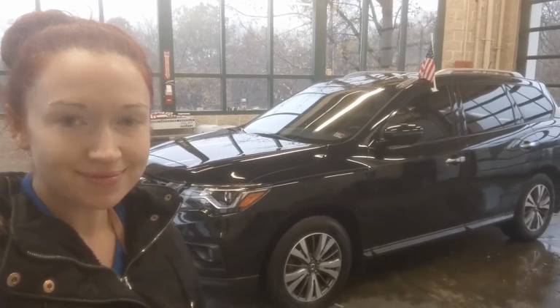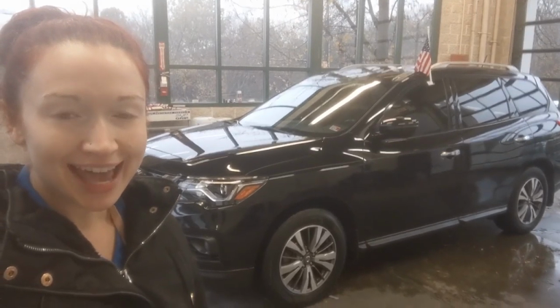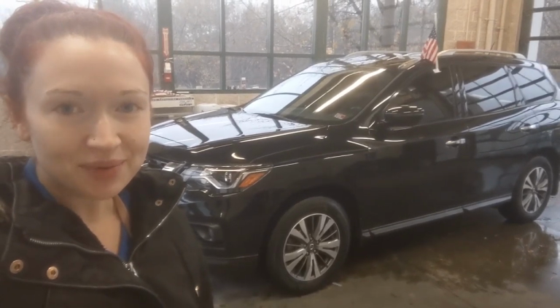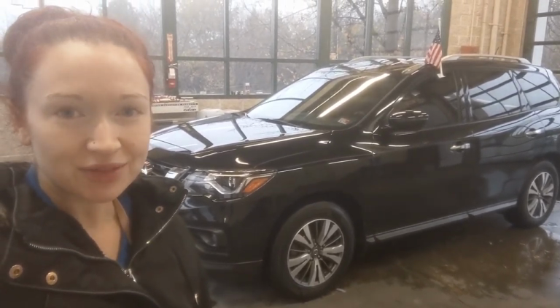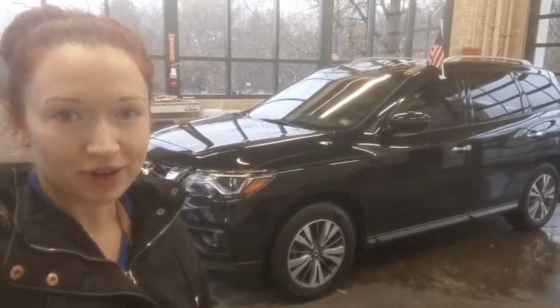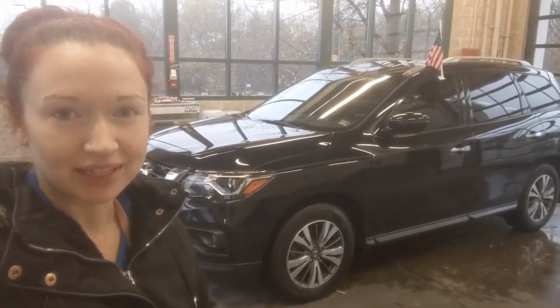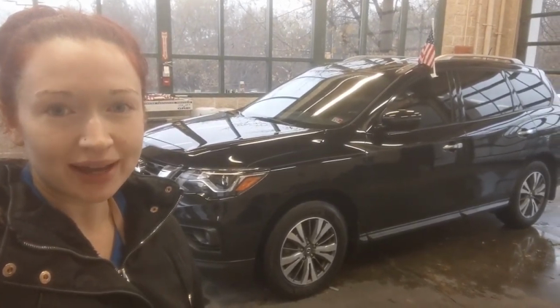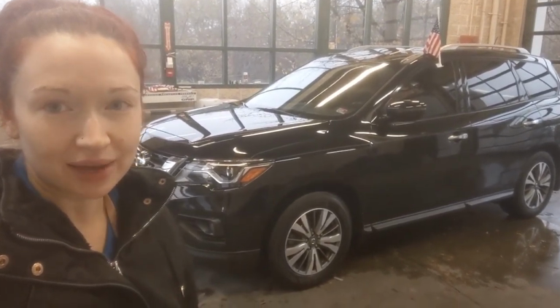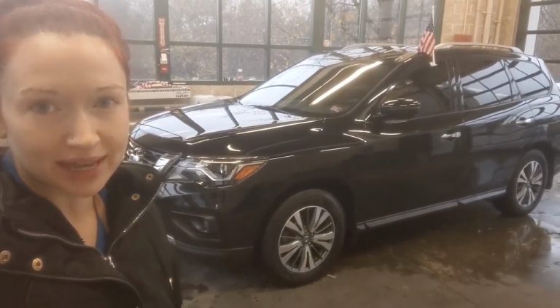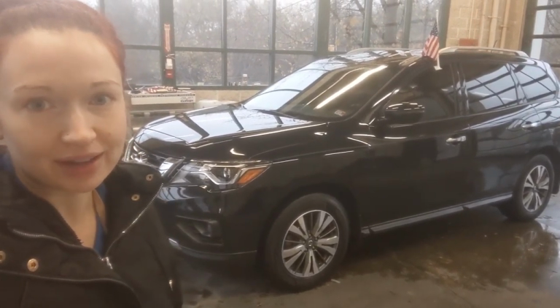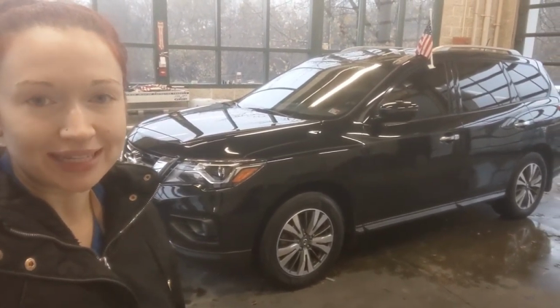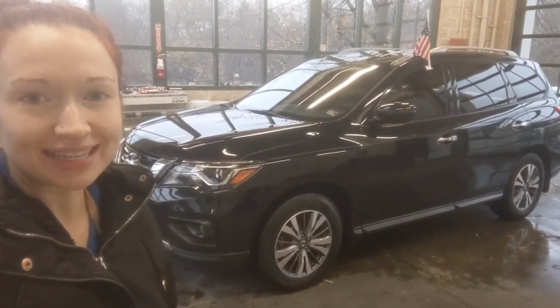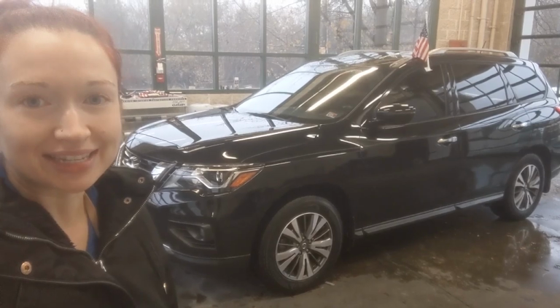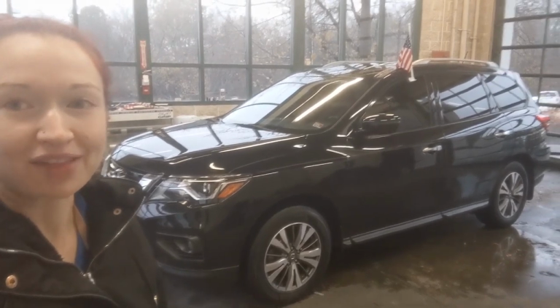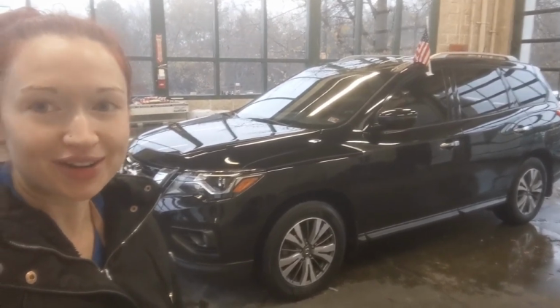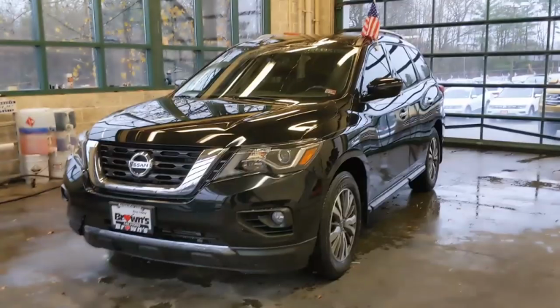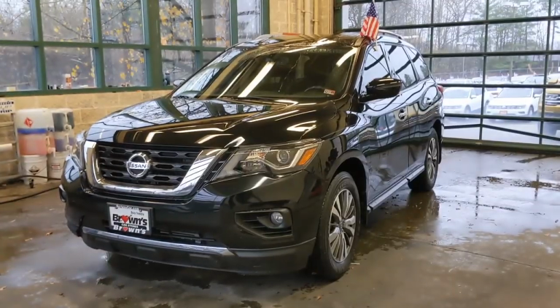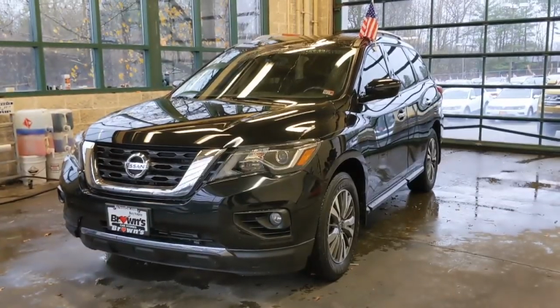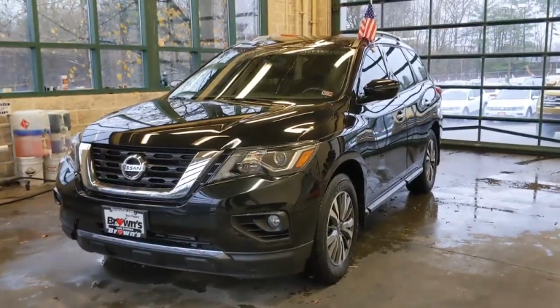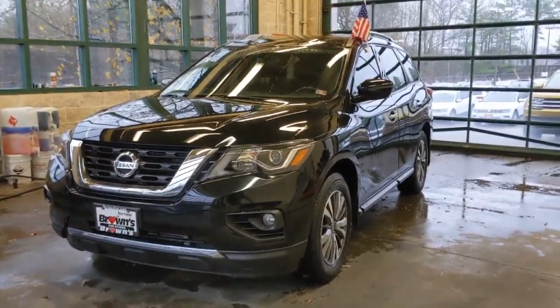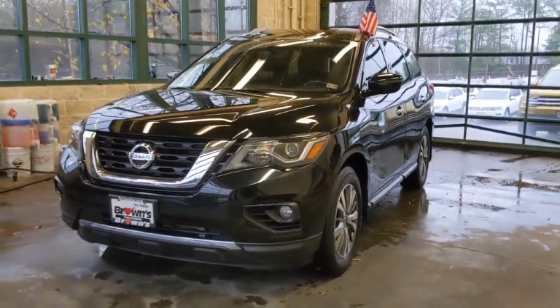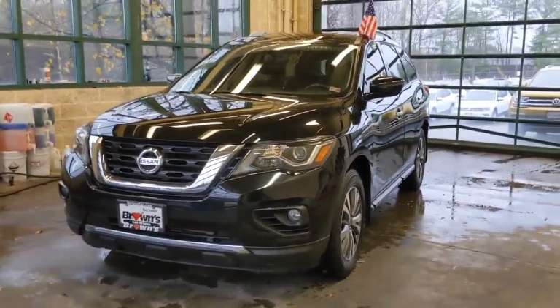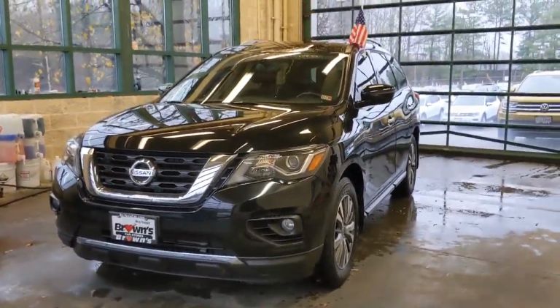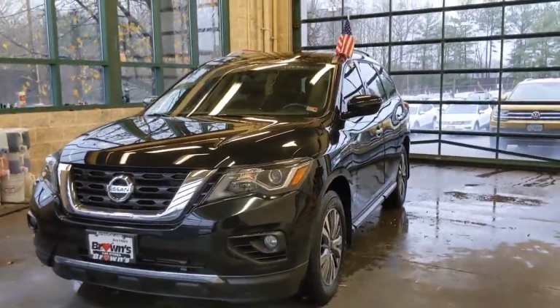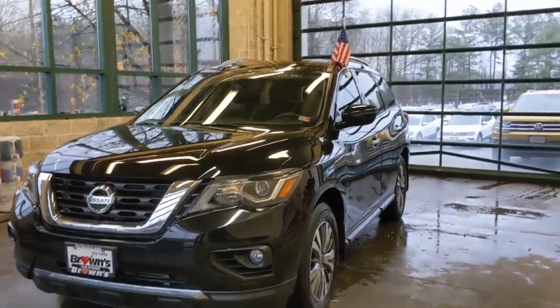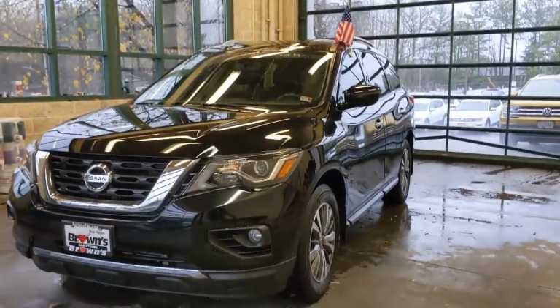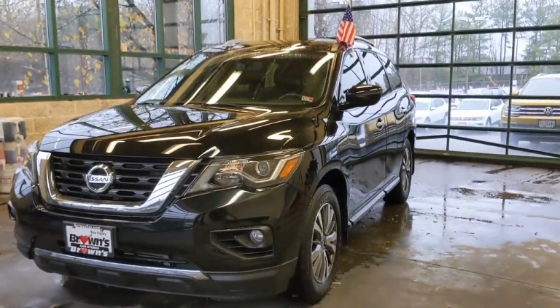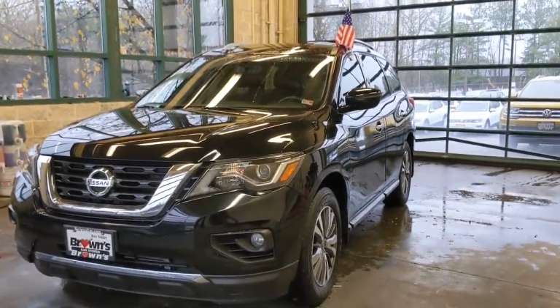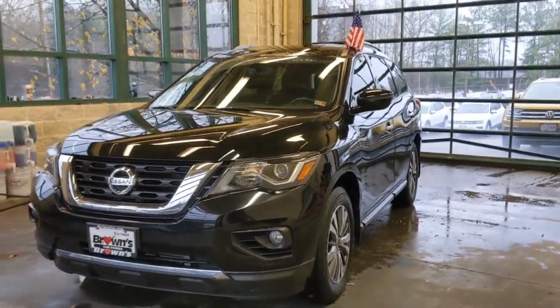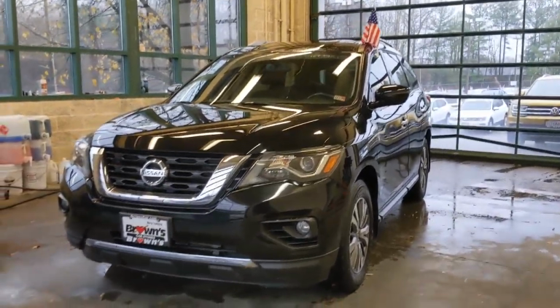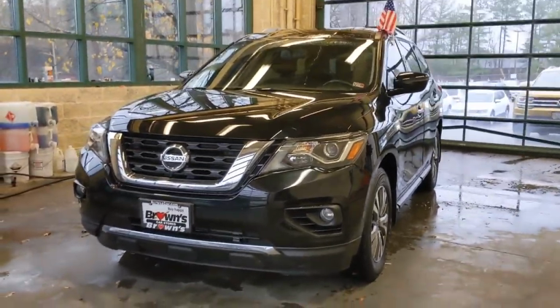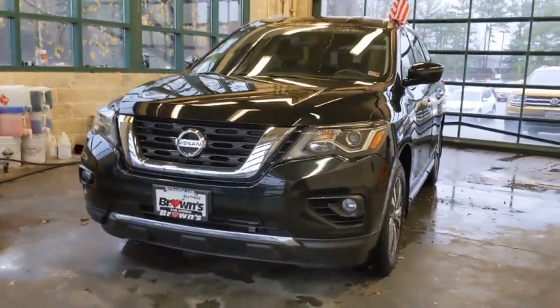Hey everyone, this is Ramey from Bronze Volkswagen. Today we'll be taking a look at the 2017 Nissan Pathfinder. The Nissan Pathfinder is shown here in this beautiful dark black — it's very shimmery and gorgeous.